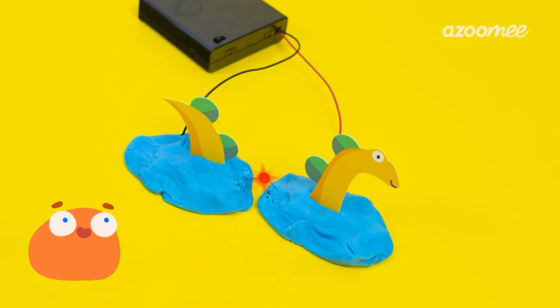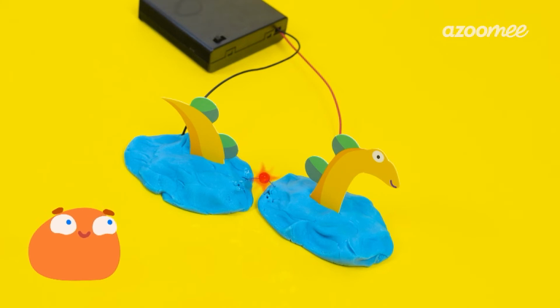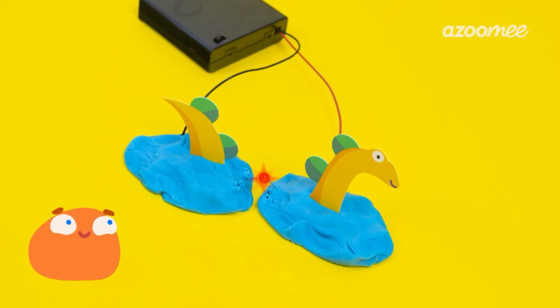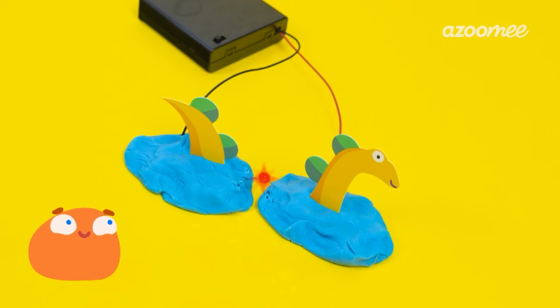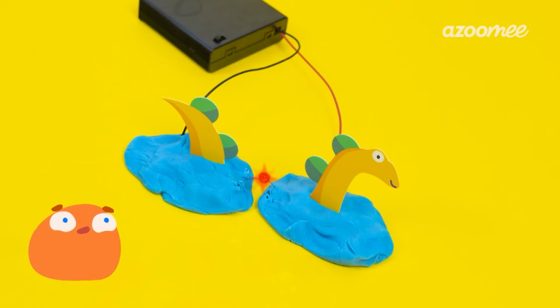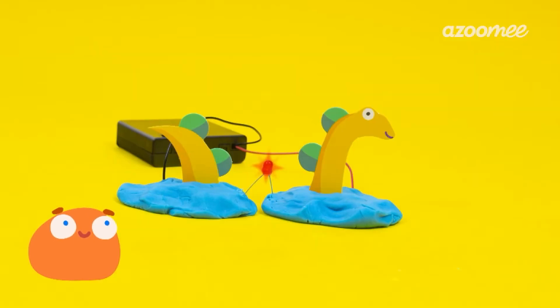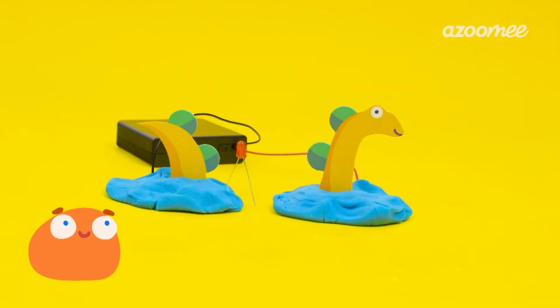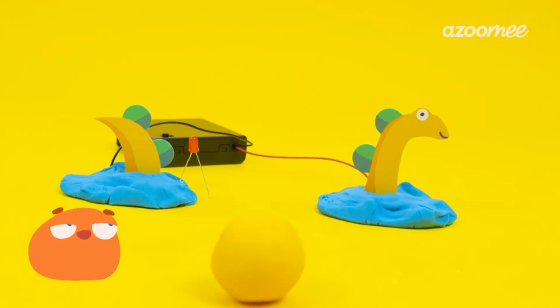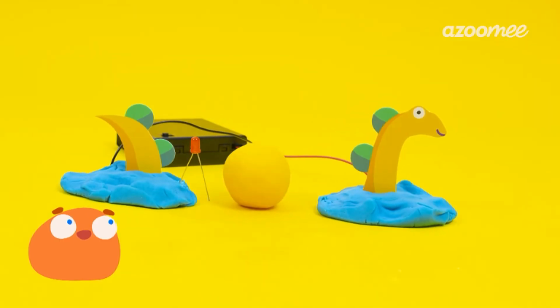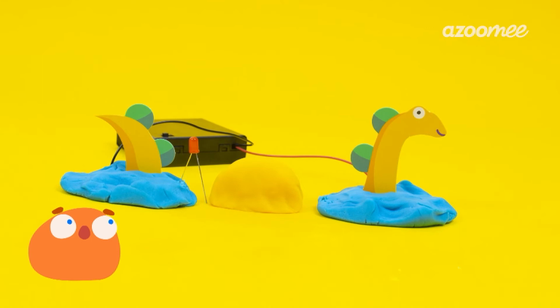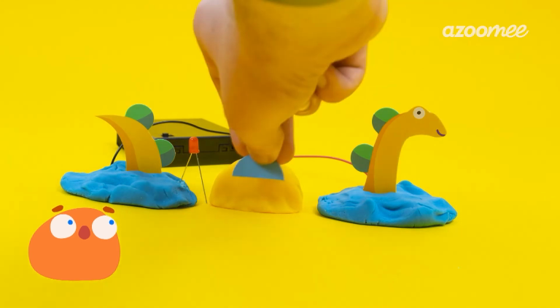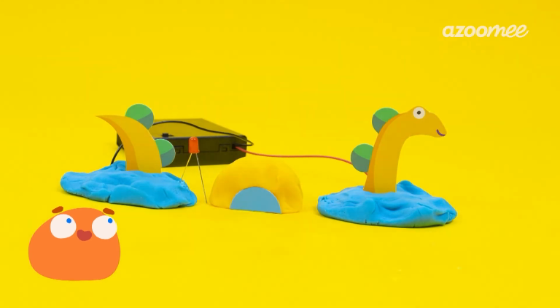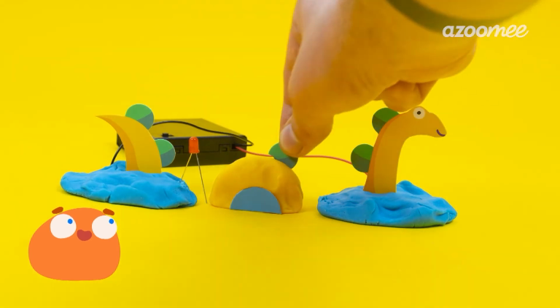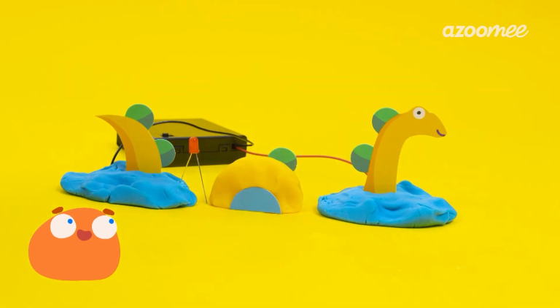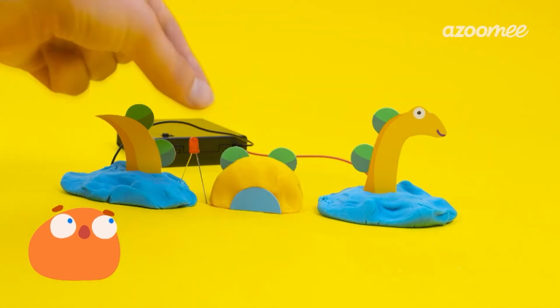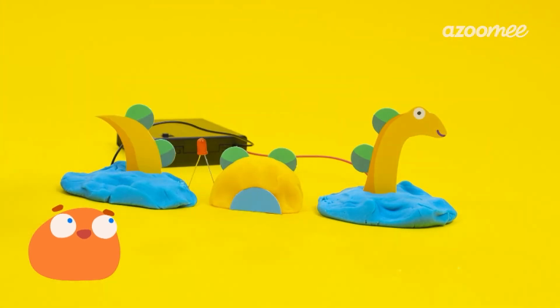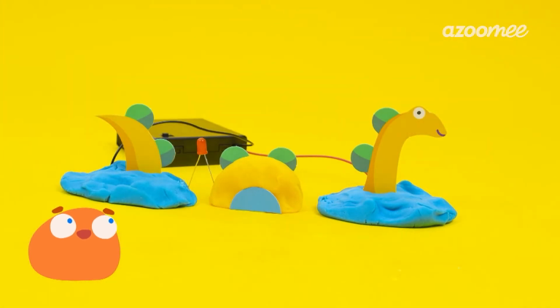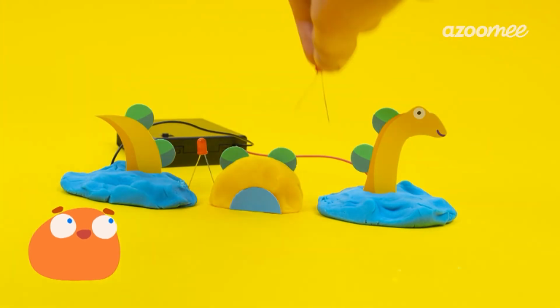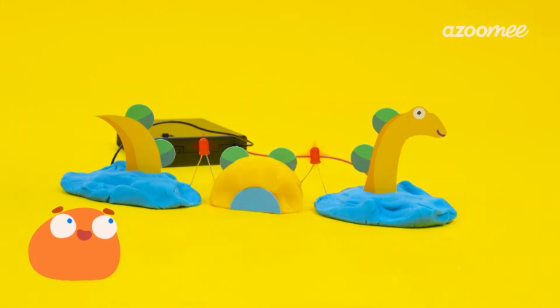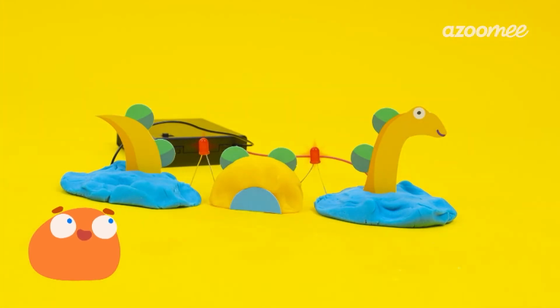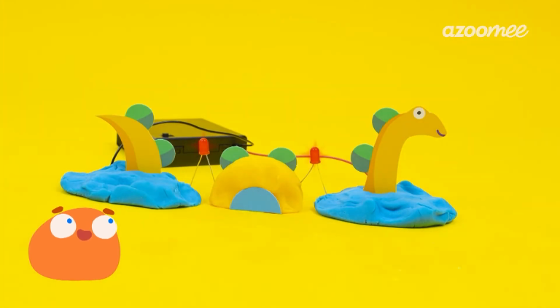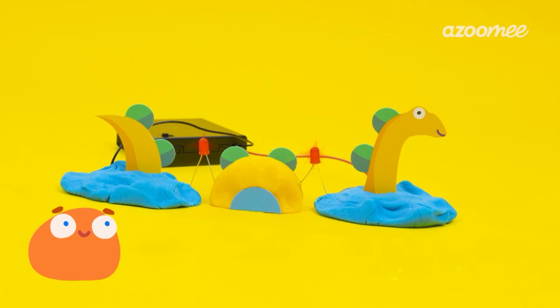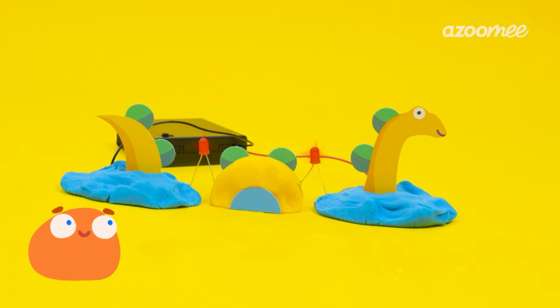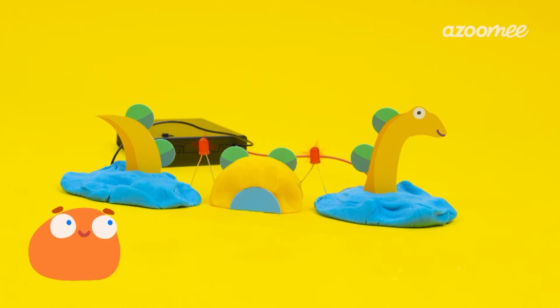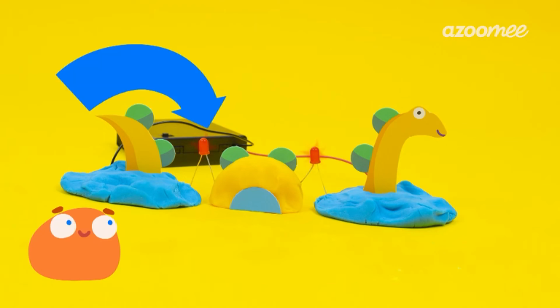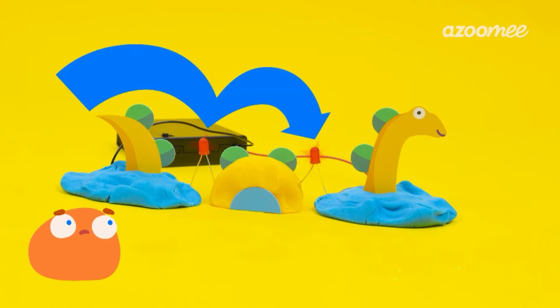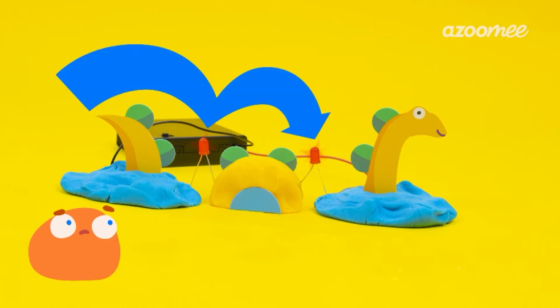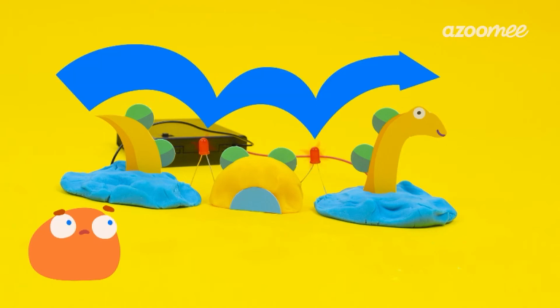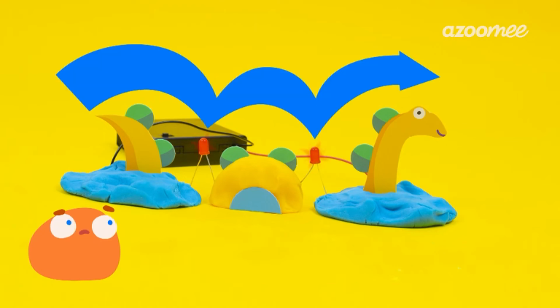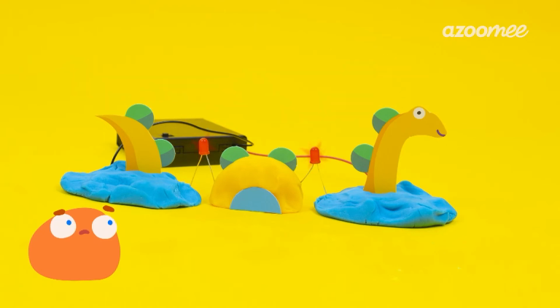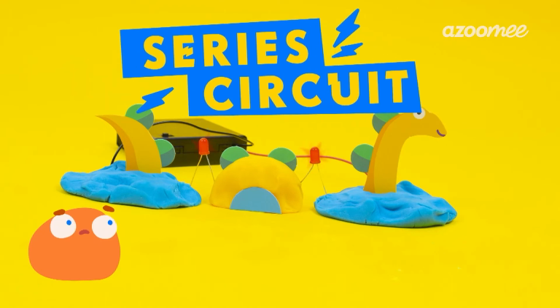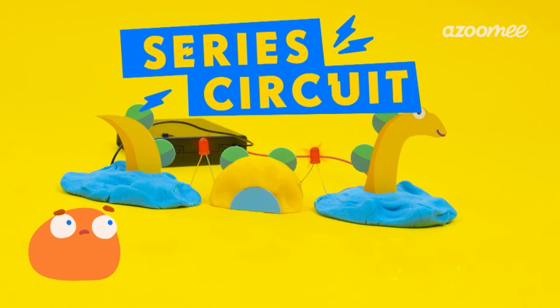Let's try adding more lights. For this type of circuit, we'll need Nessie to come out of the water a little bit, then add another light. Do you see how all the lights are in a straight line? This is called a series circuit.